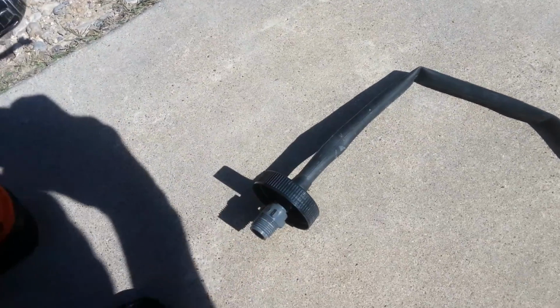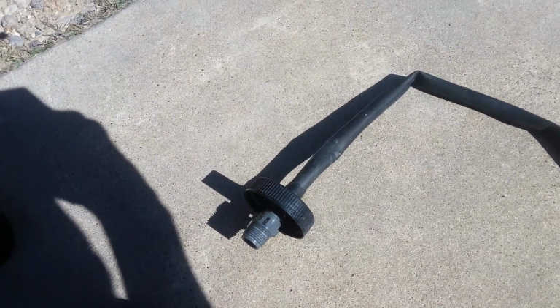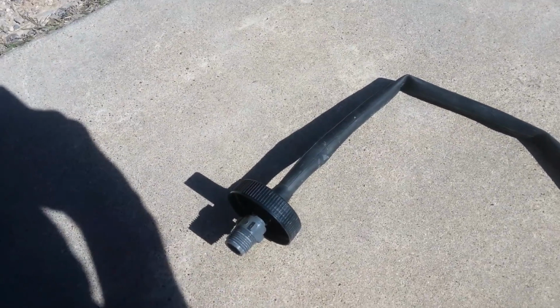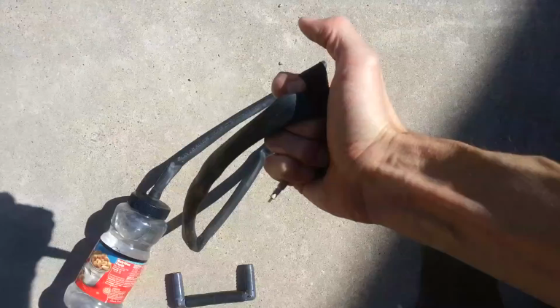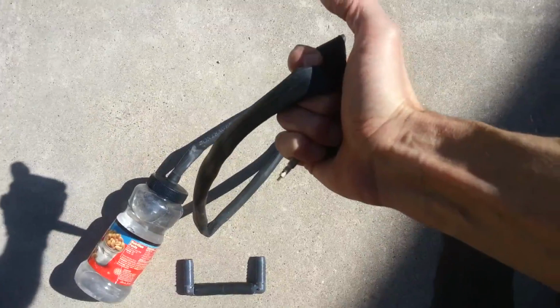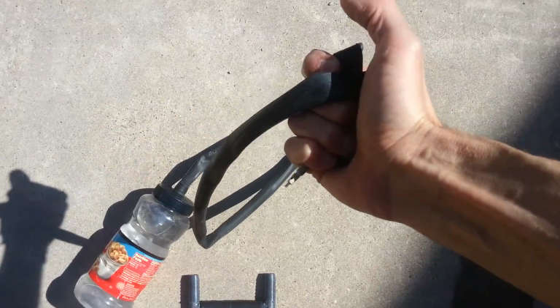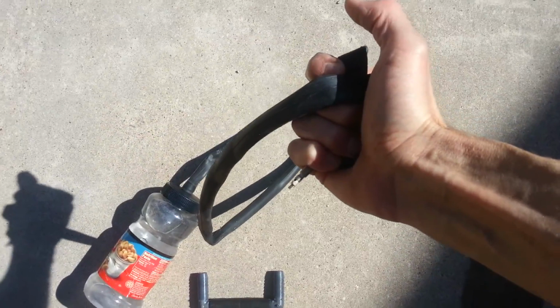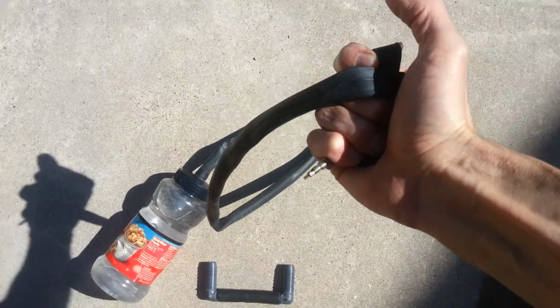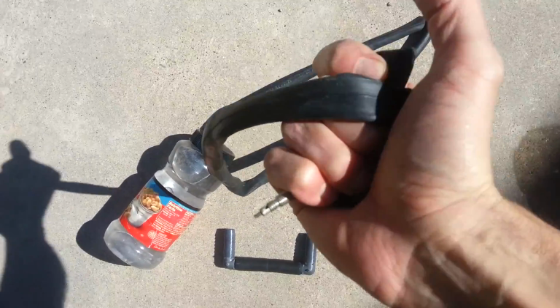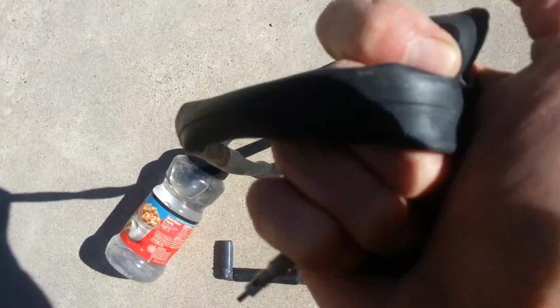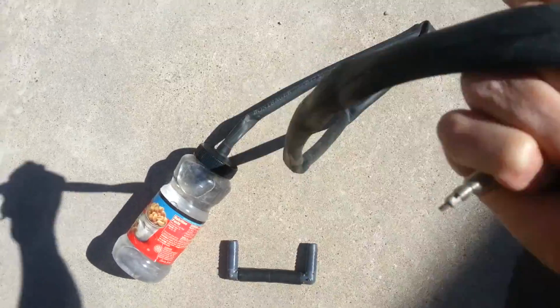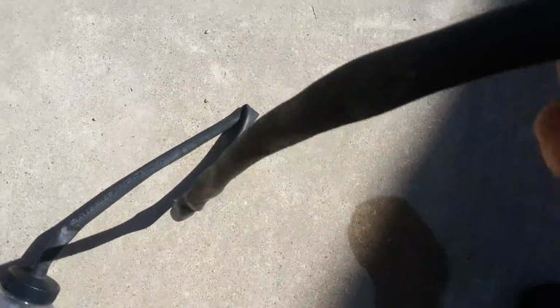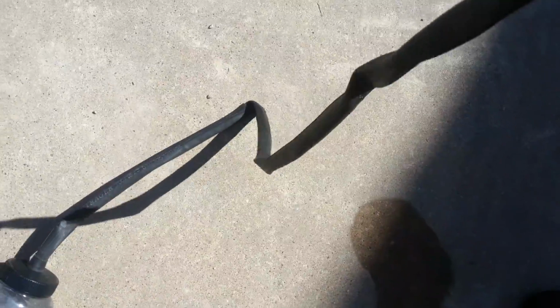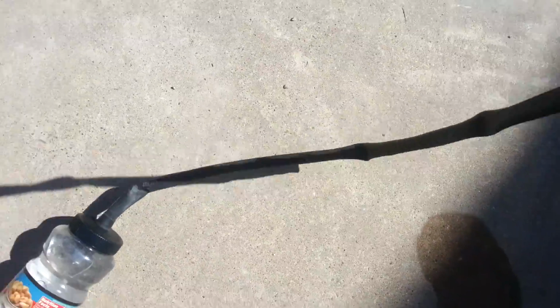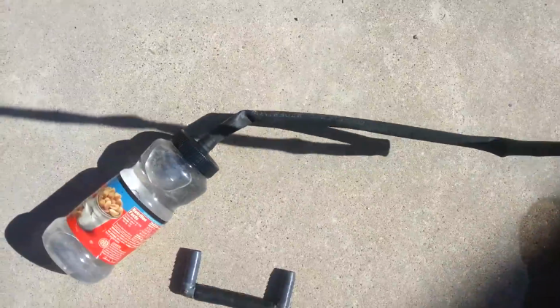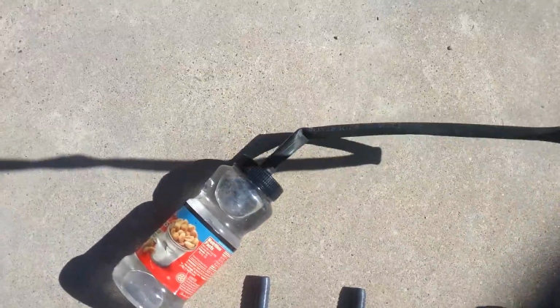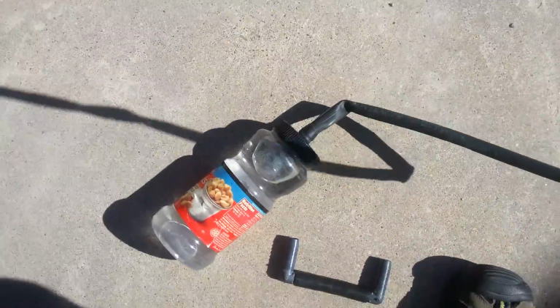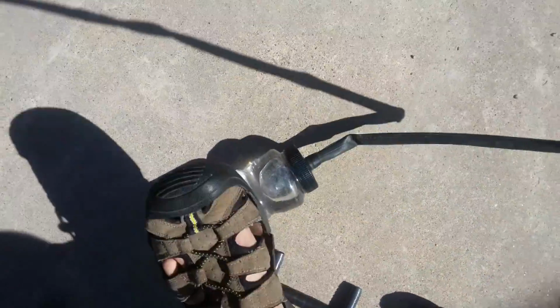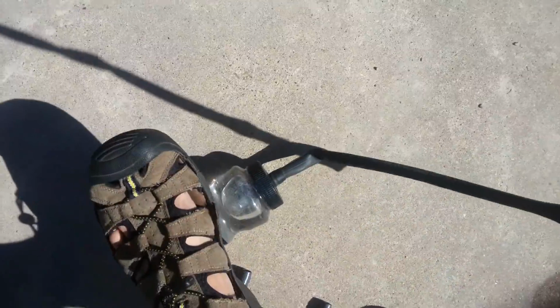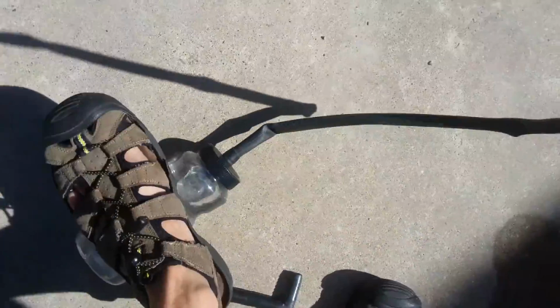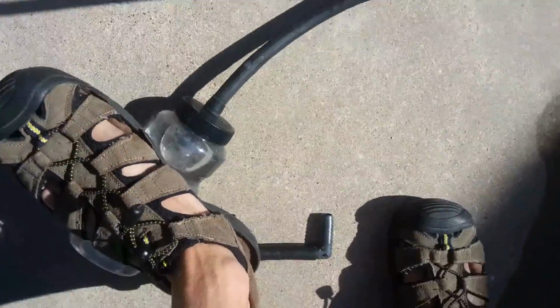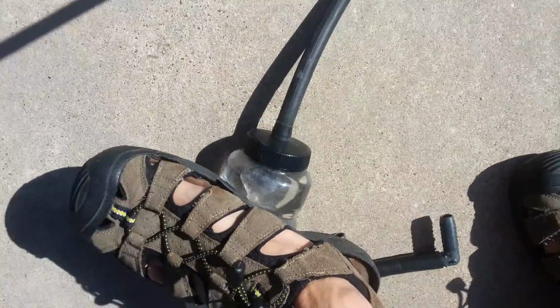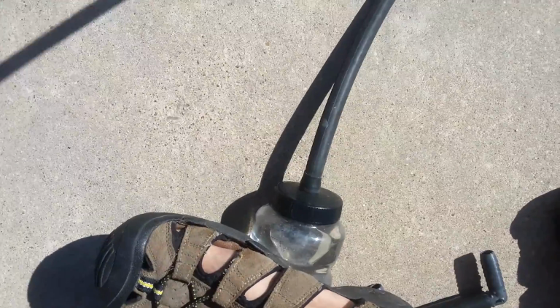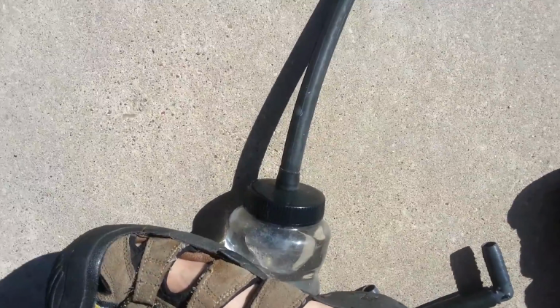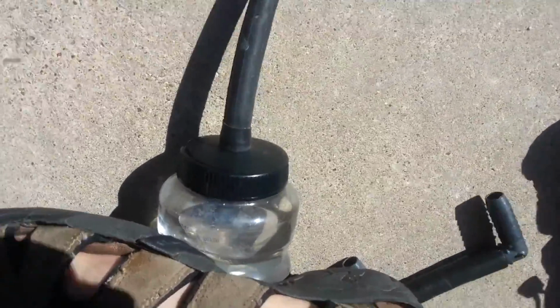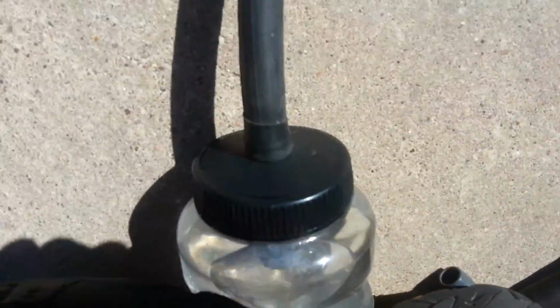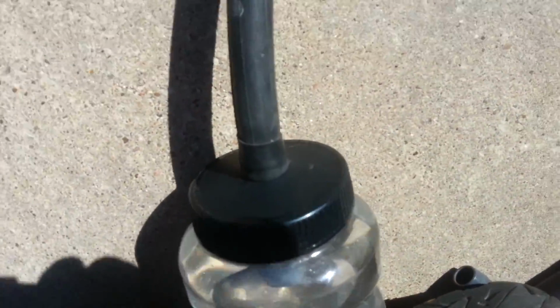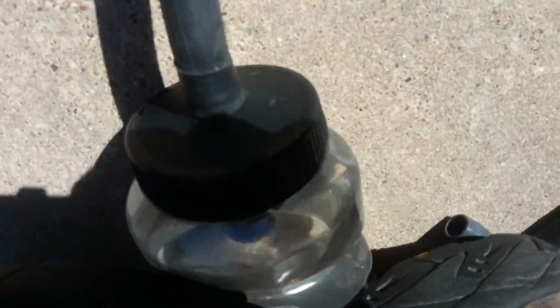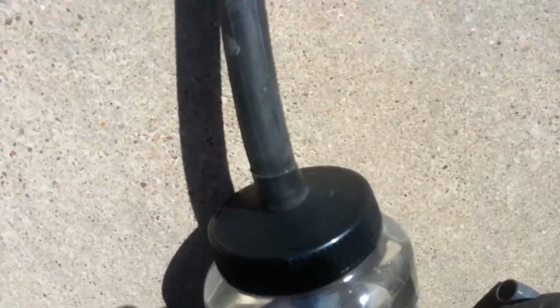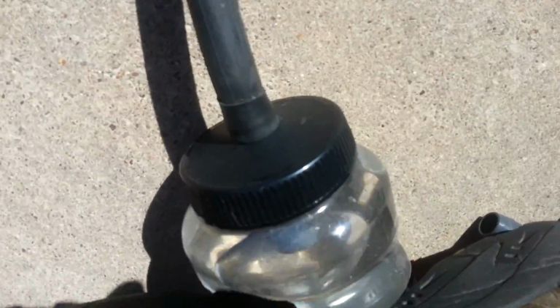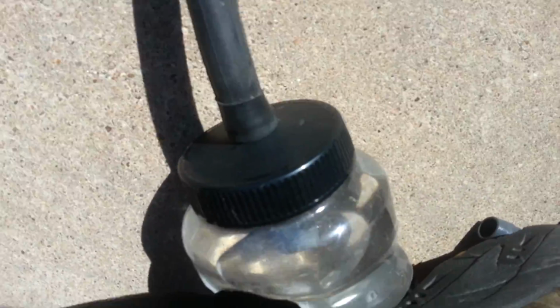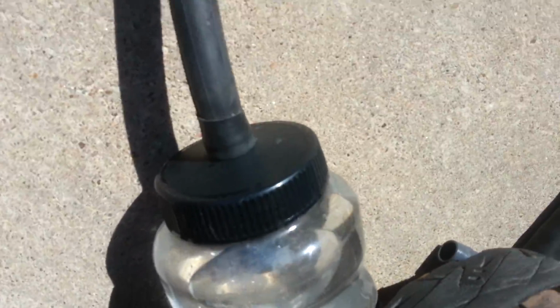Here's a test. I'm going to squeeze this so the water doesn't come out, and I'm going to step on this end — and I shouldn't get any leaks. Not getting any leaks here.